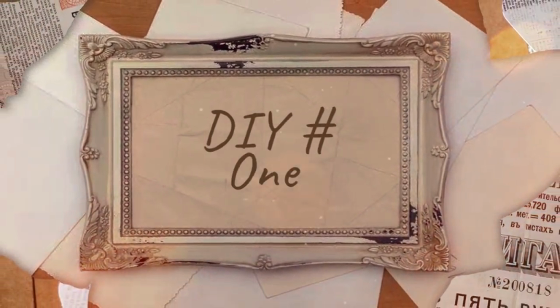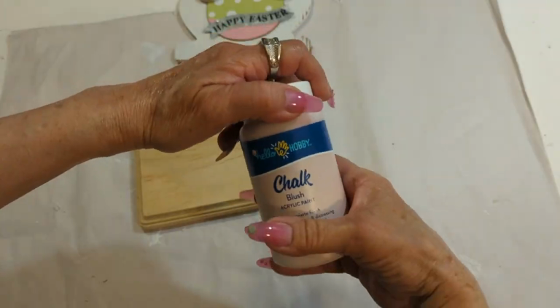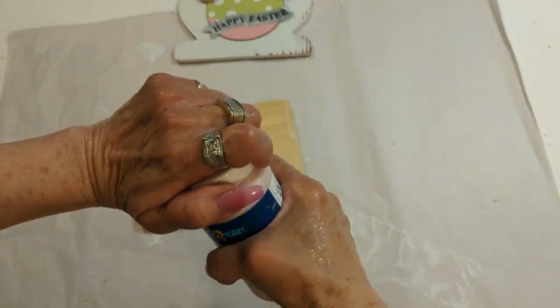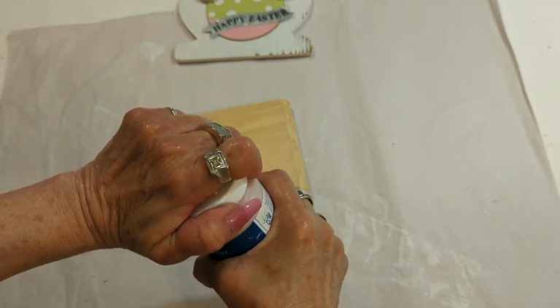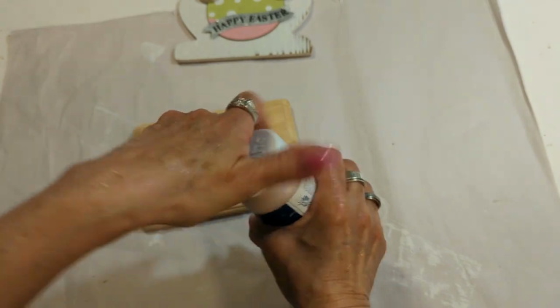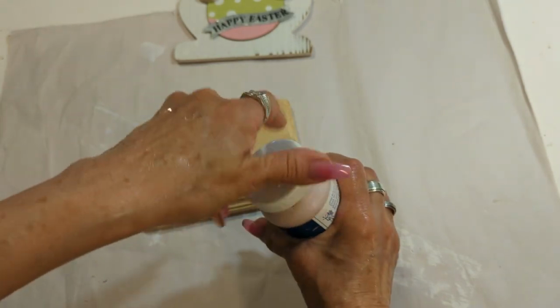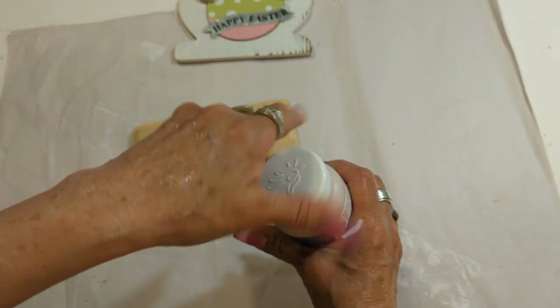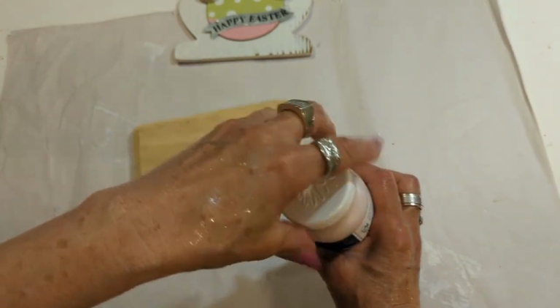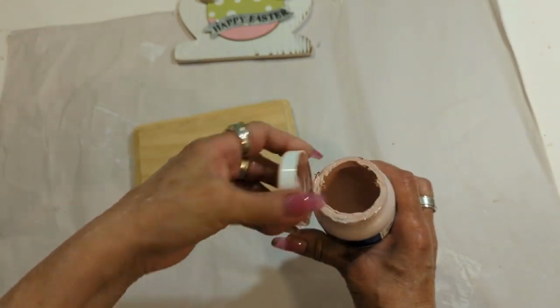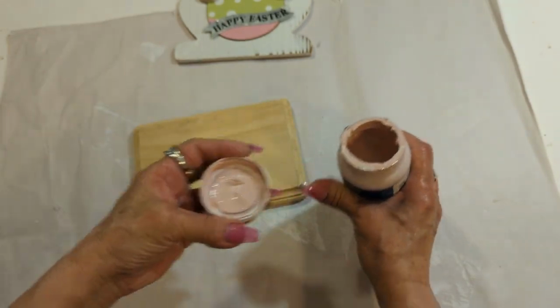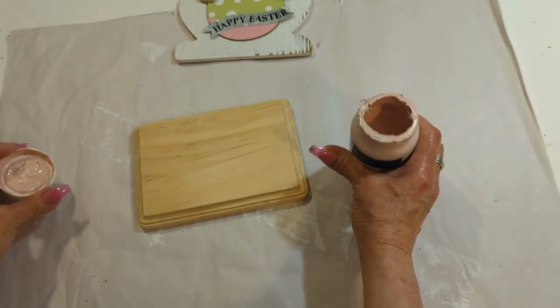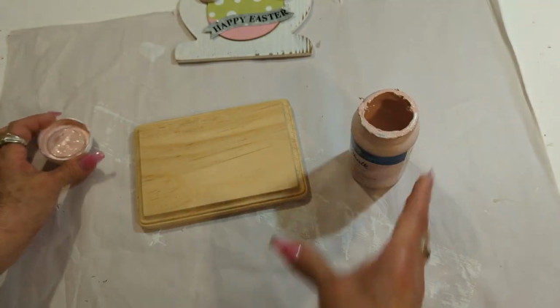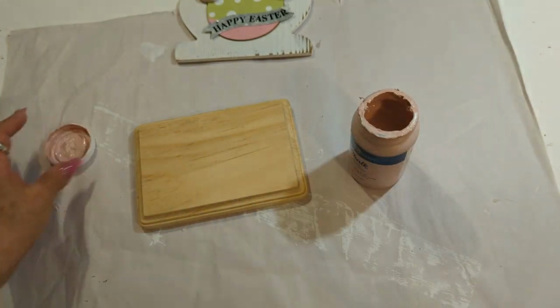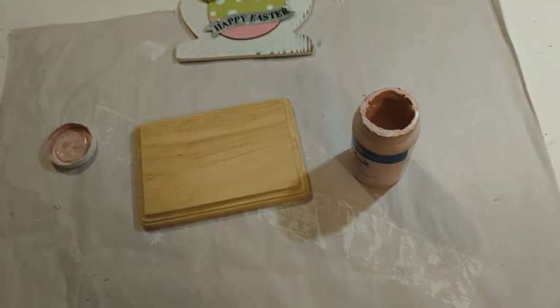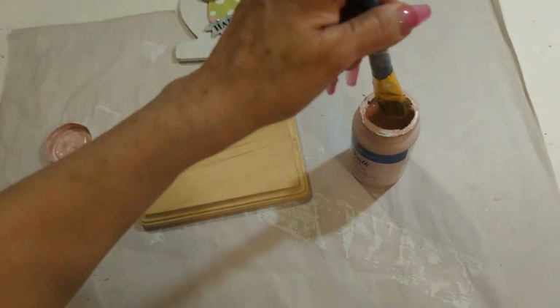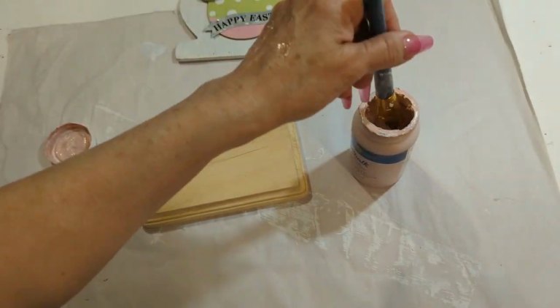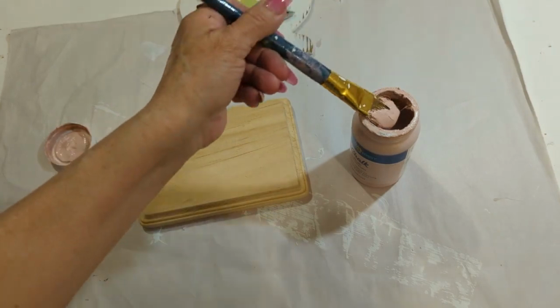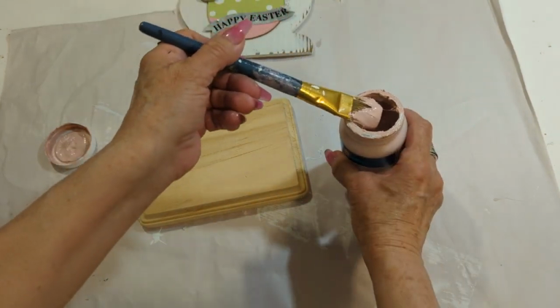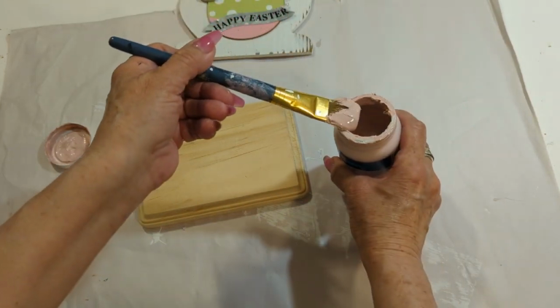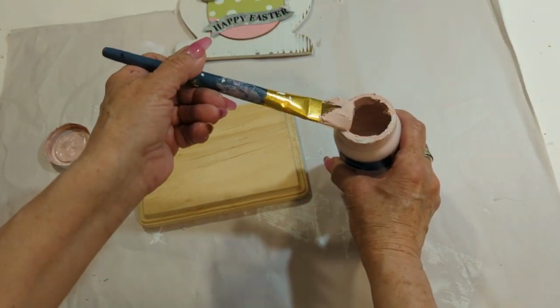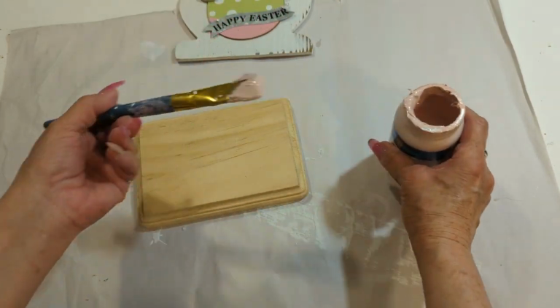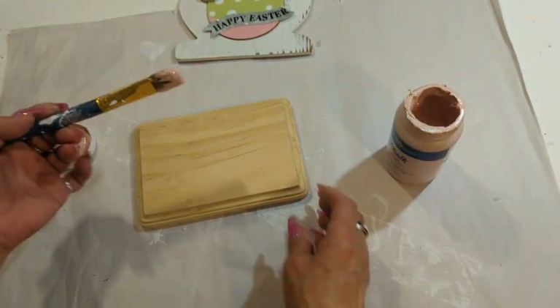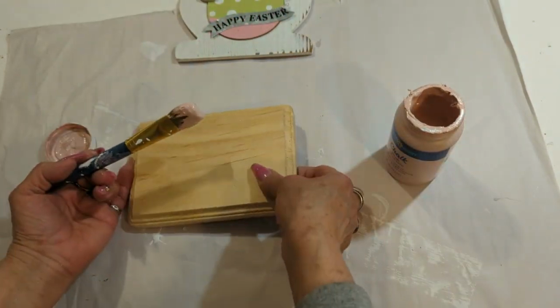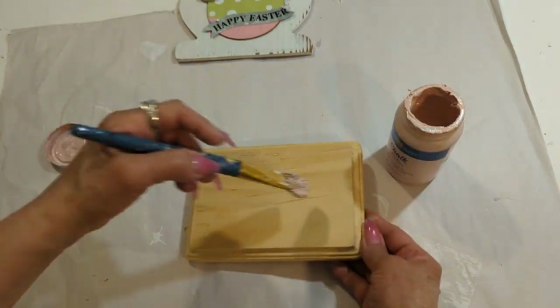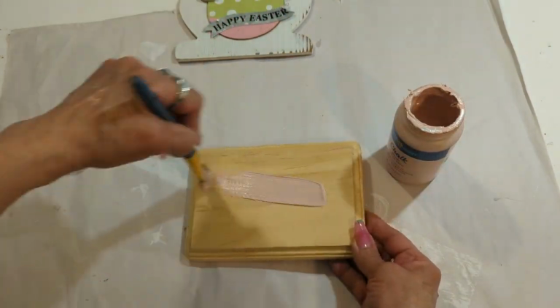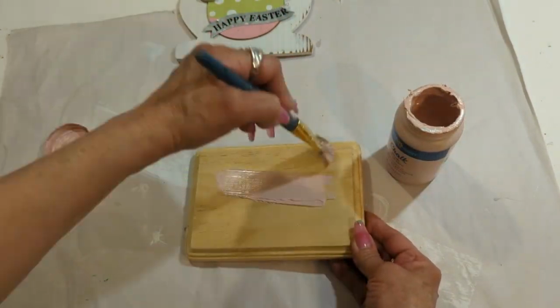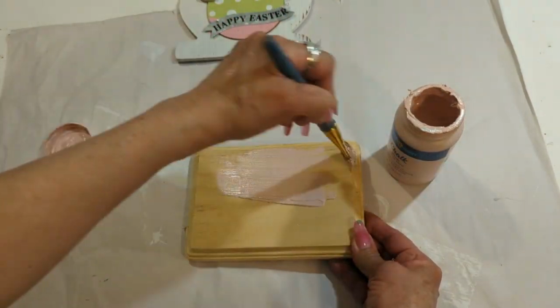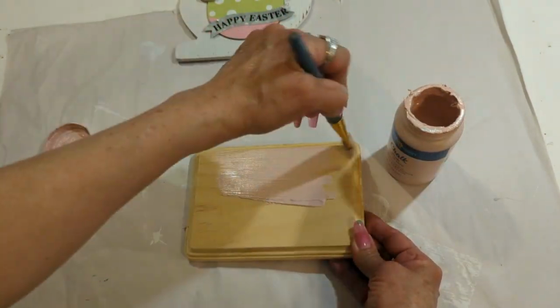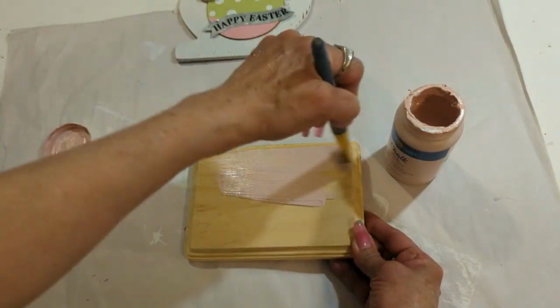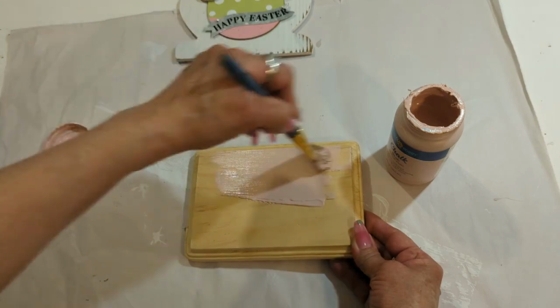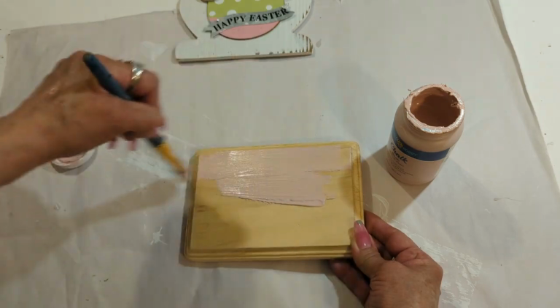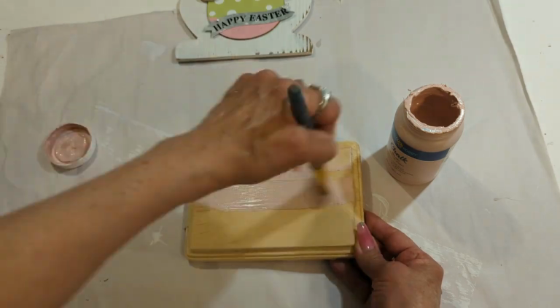Beginning with our first DIY, I have this chalk paint — the color is blush — and I am going to give one coat to the entire piece. I bought this little plaque at Dollar Tree.